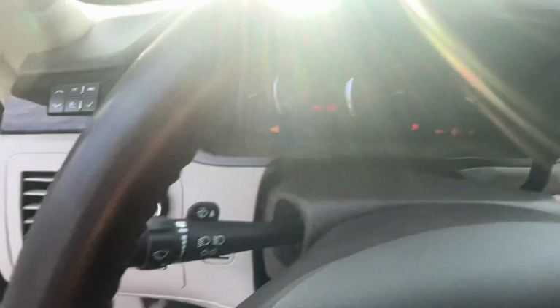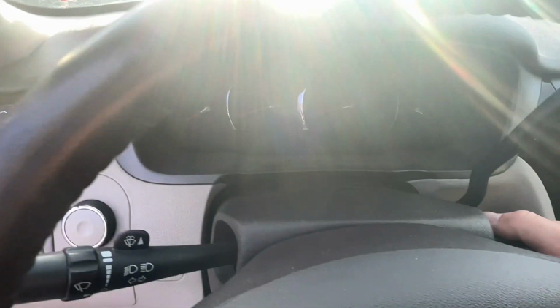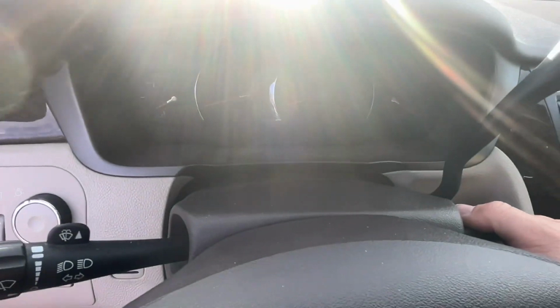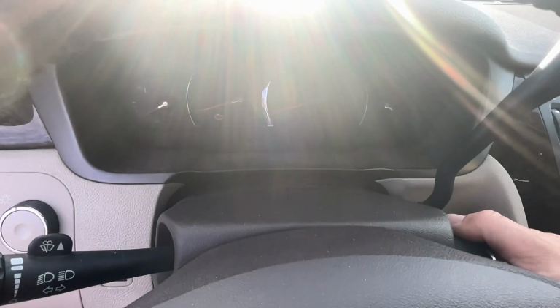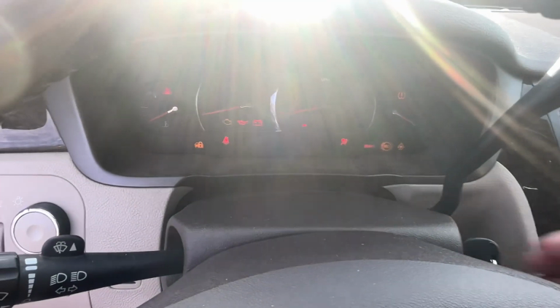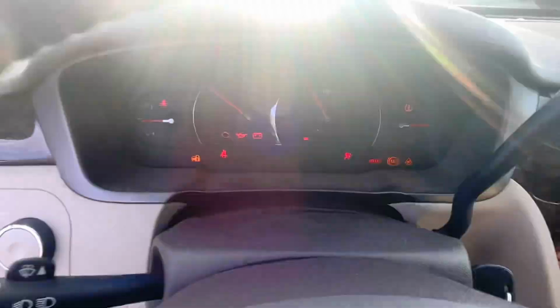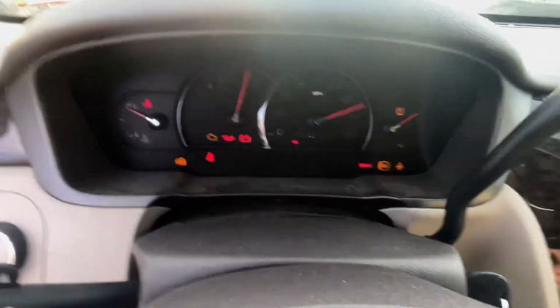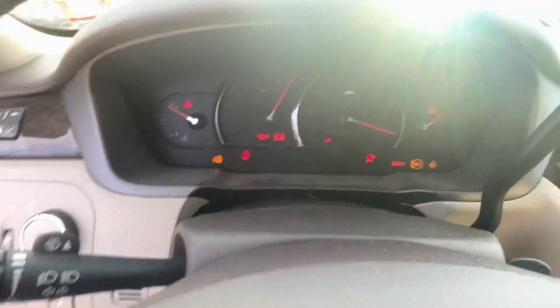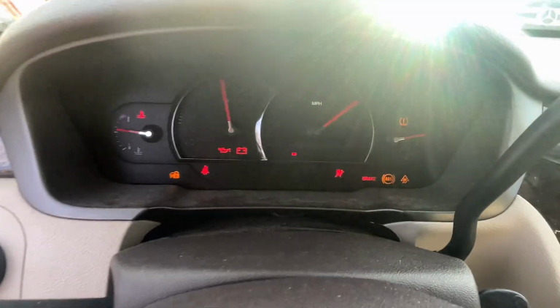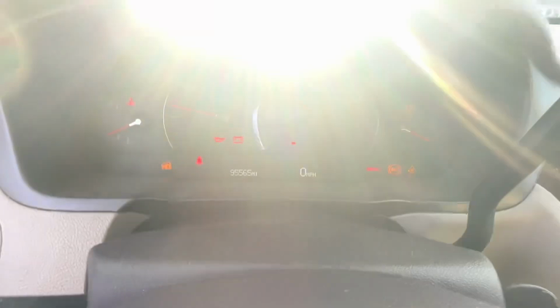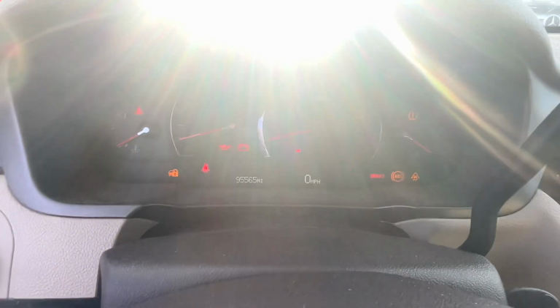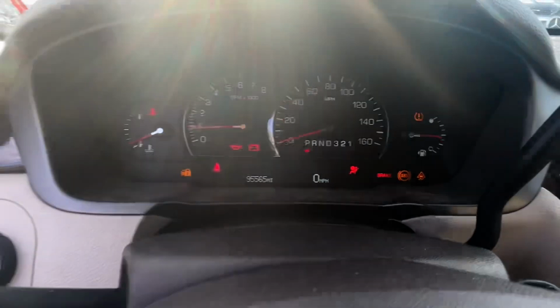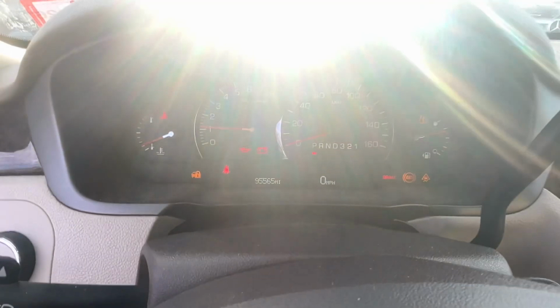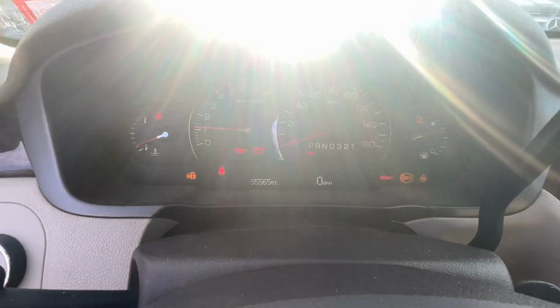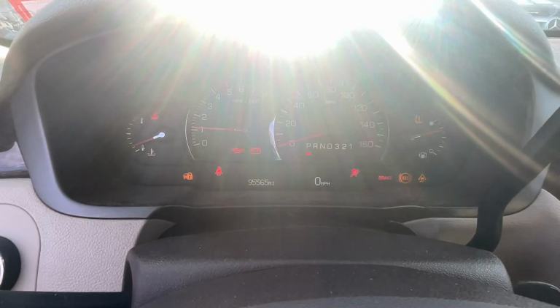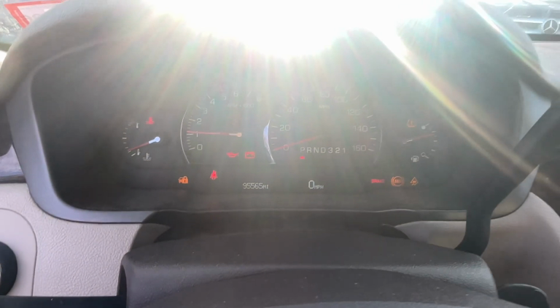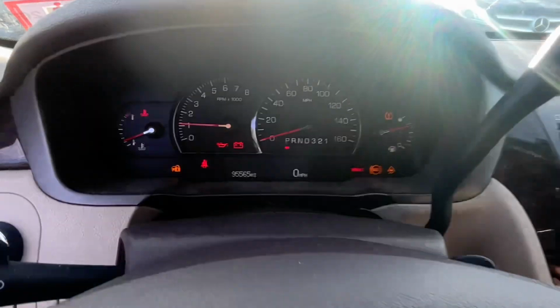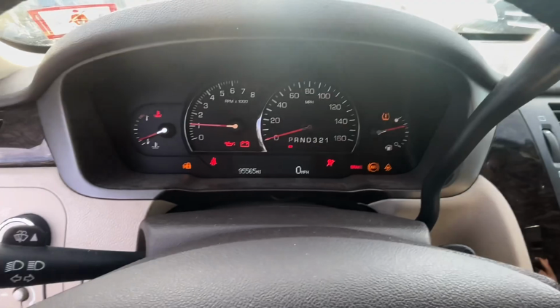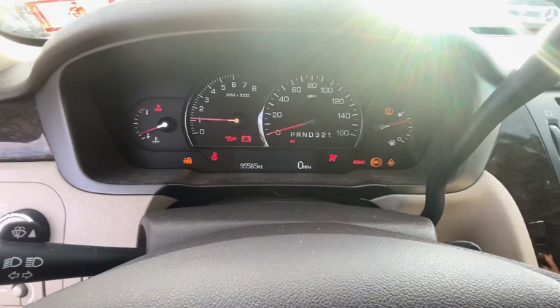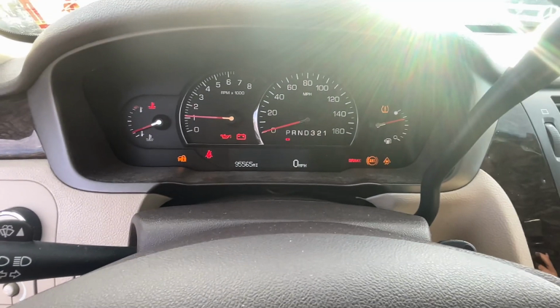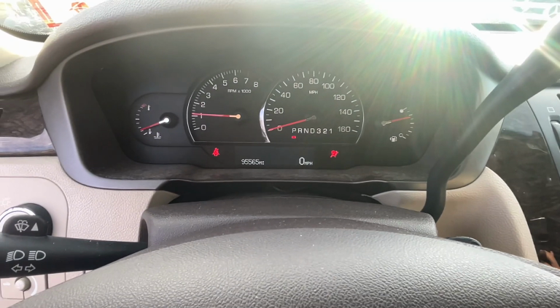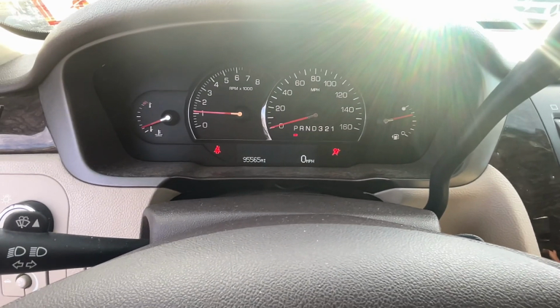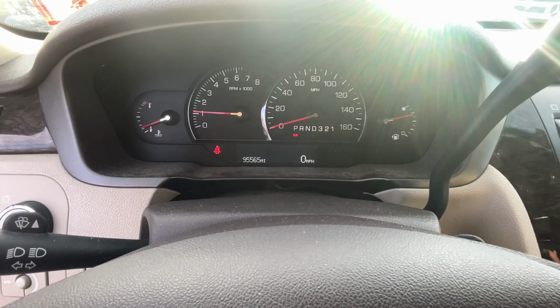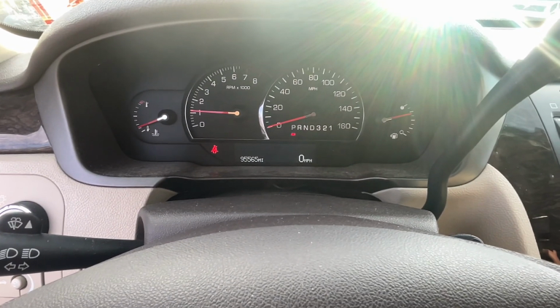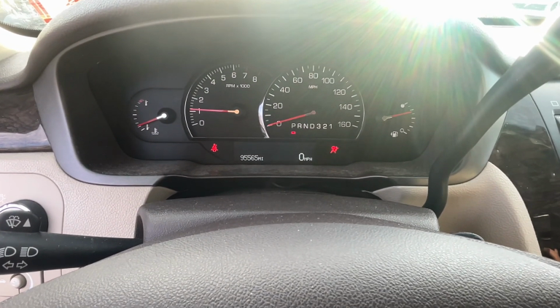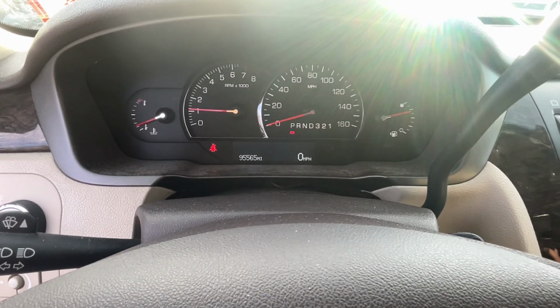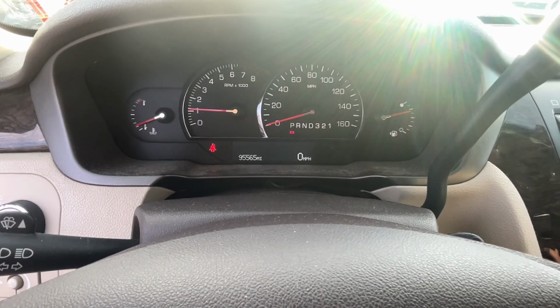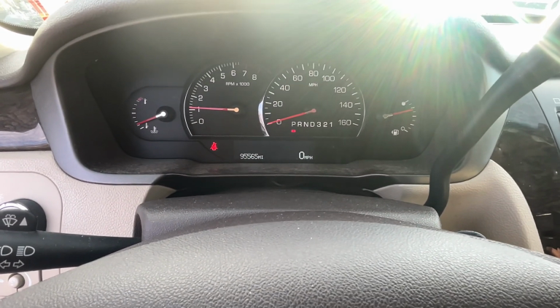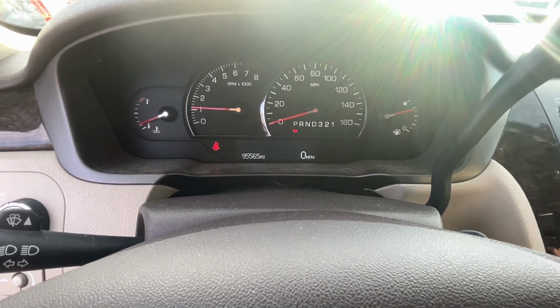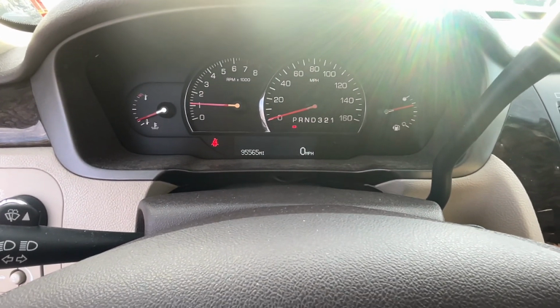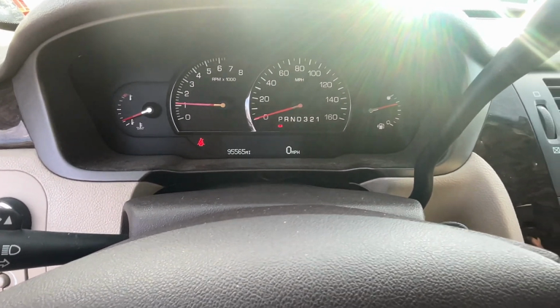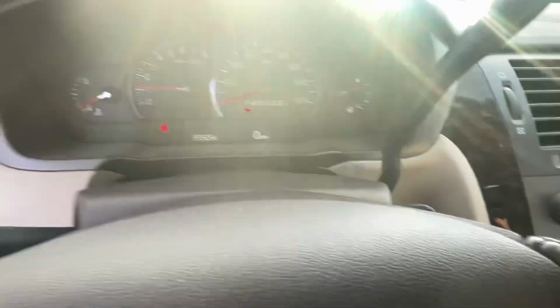Let's start her up. No lights on the dash — 95,000 miles on it. Make sure that airbag light goes out, and it does.